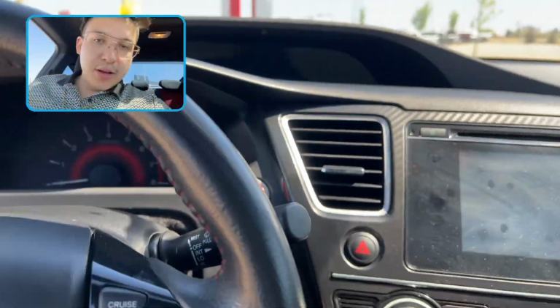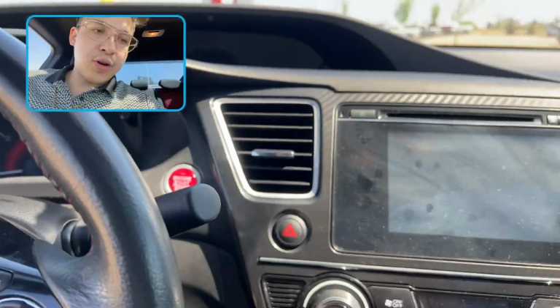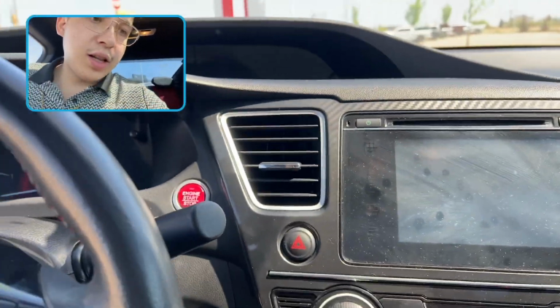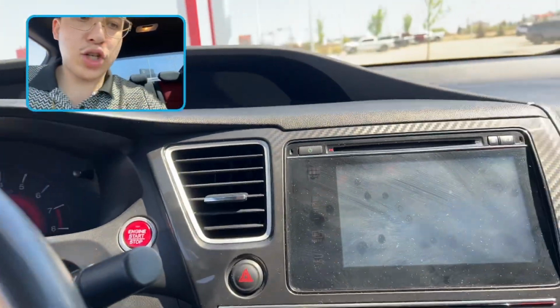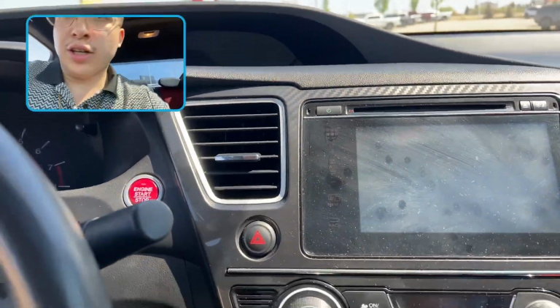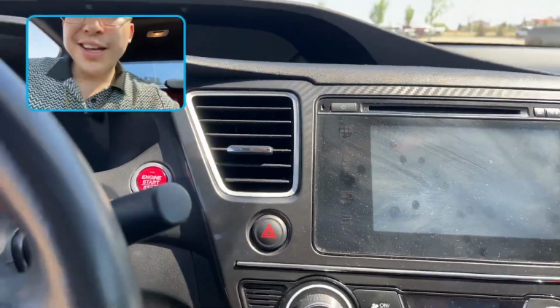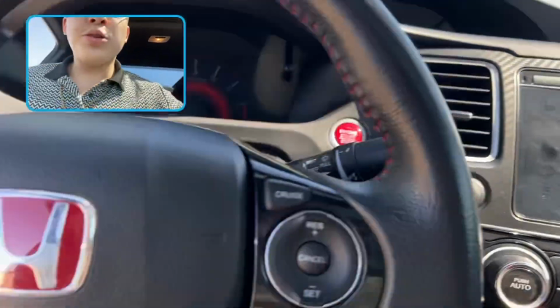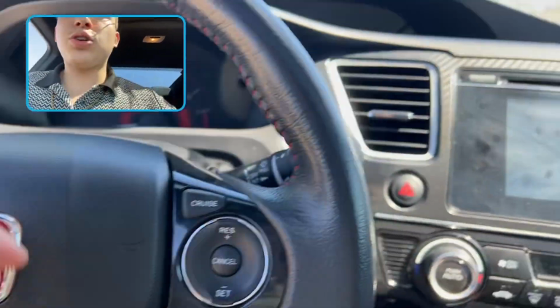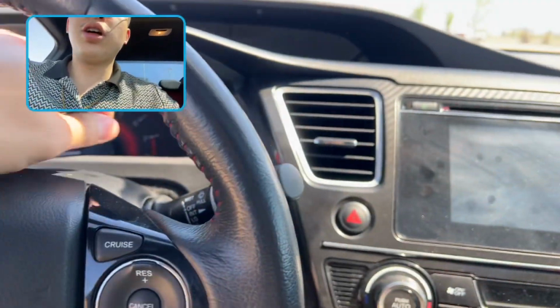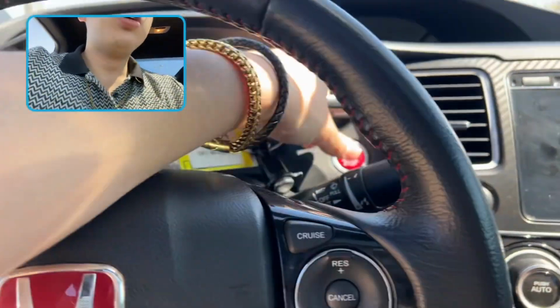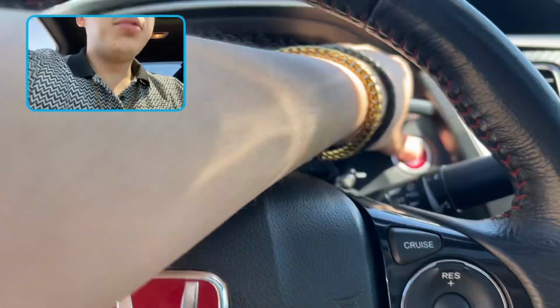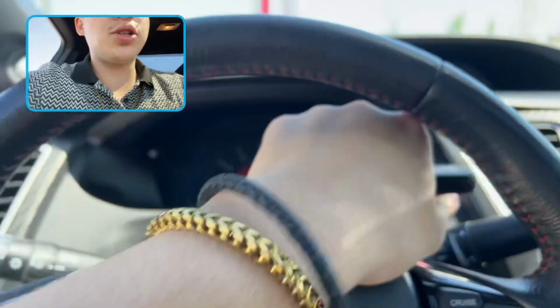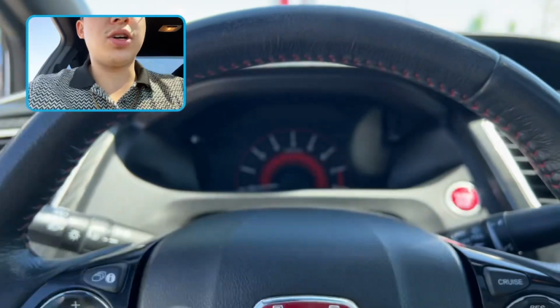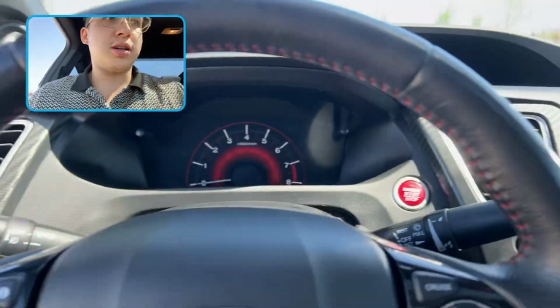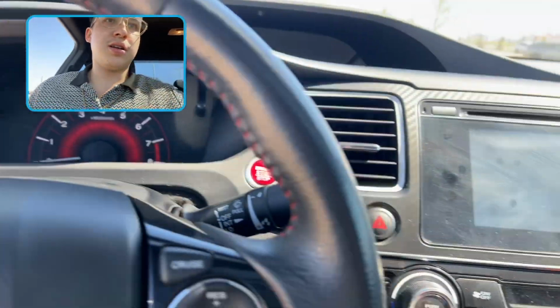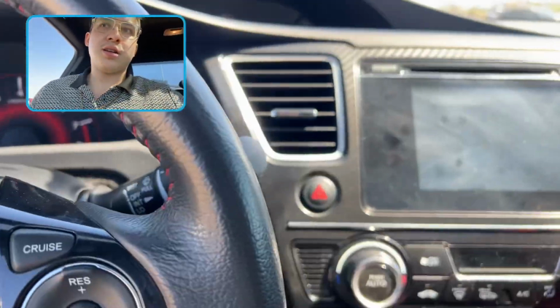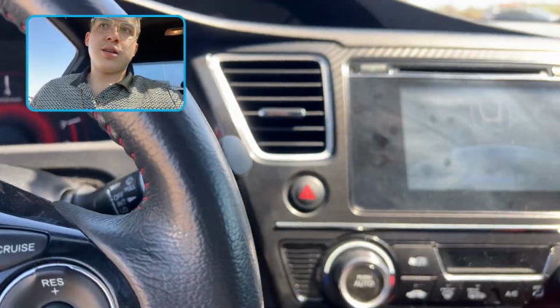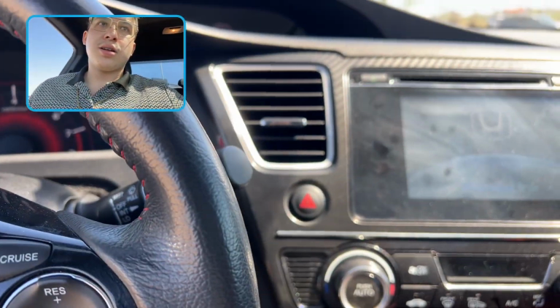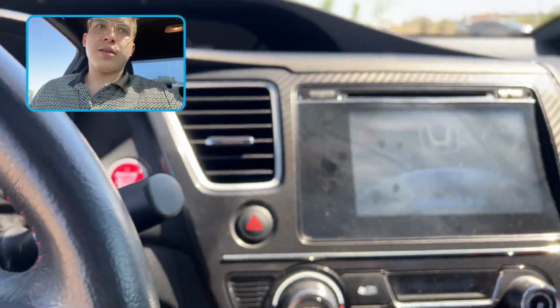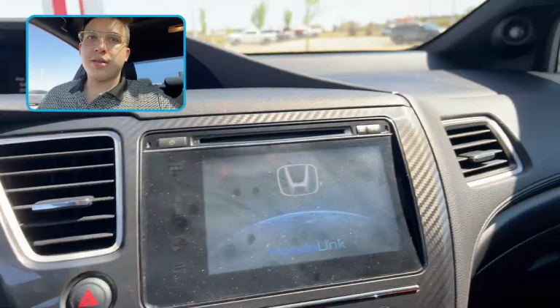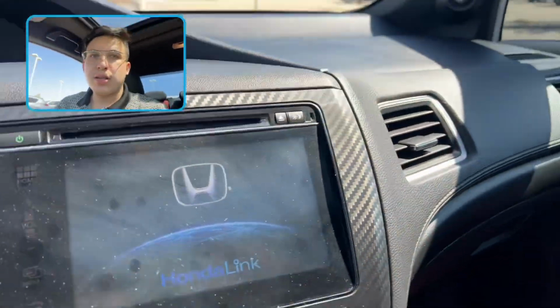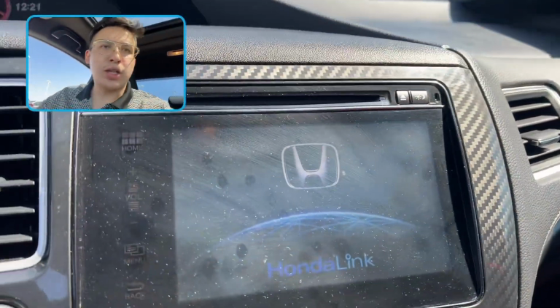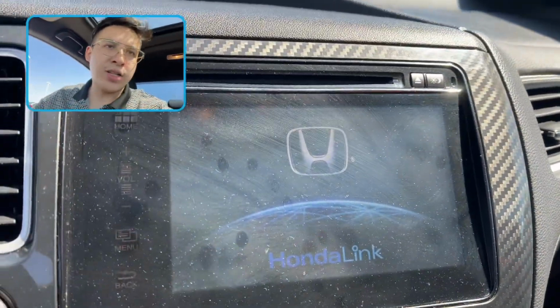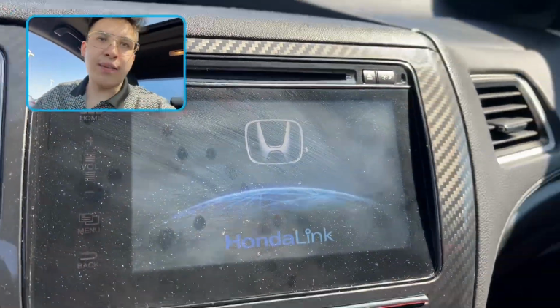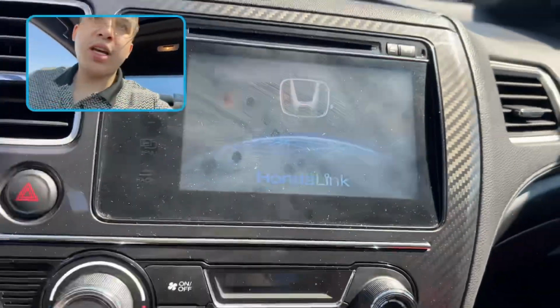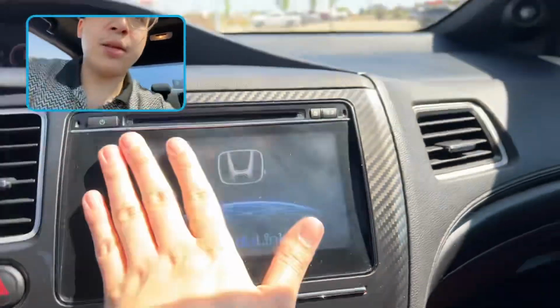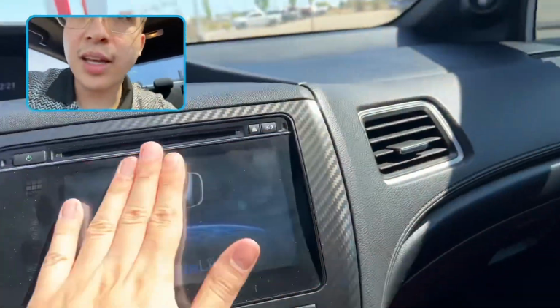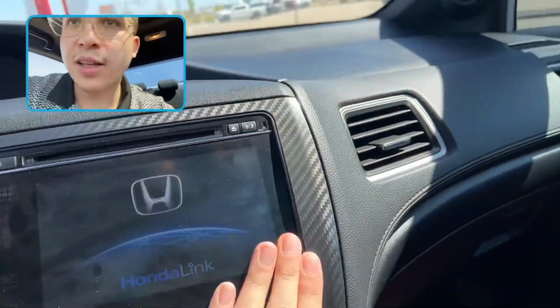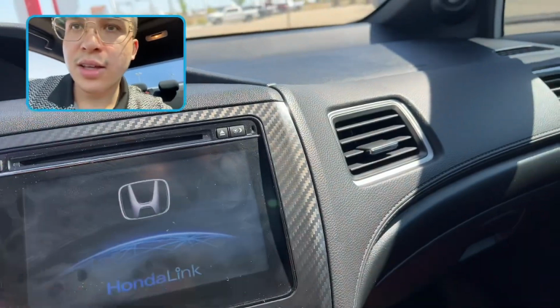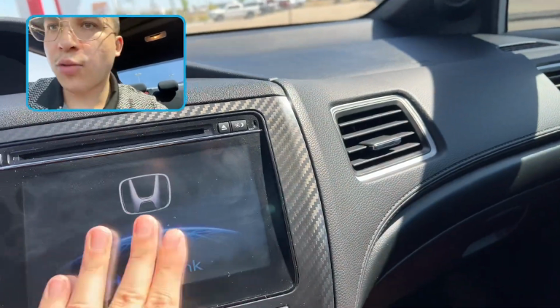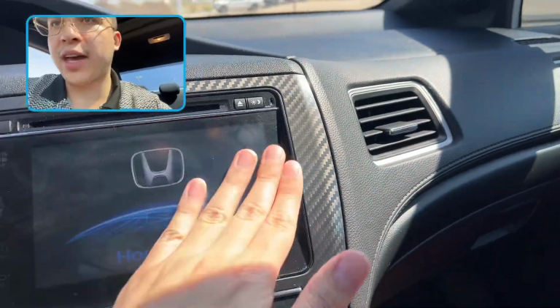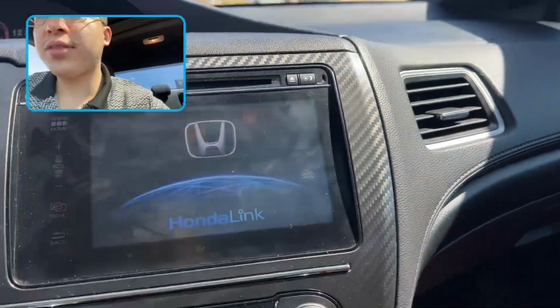Foot on the clutch, in neutral, push to start. Got the Honda Link infotainment — let me wipe that off there.